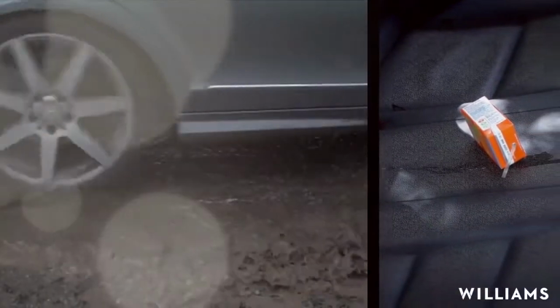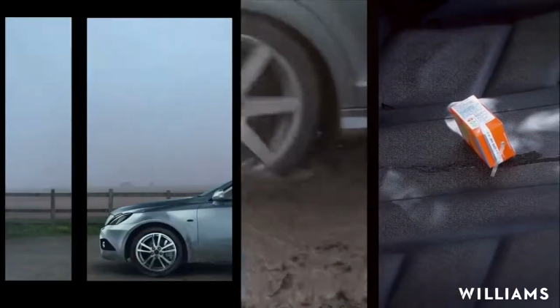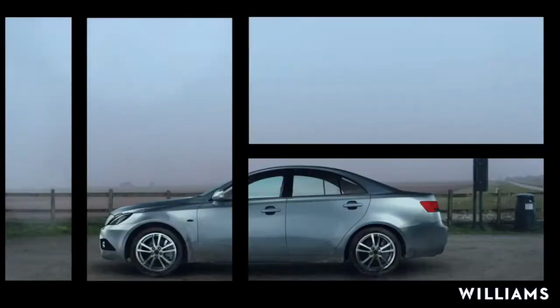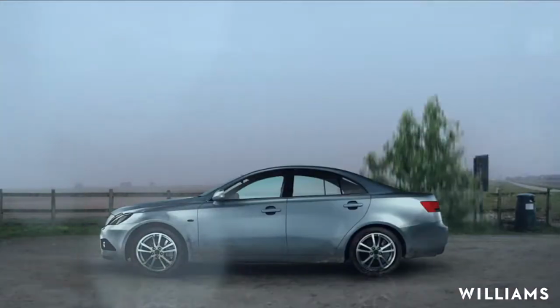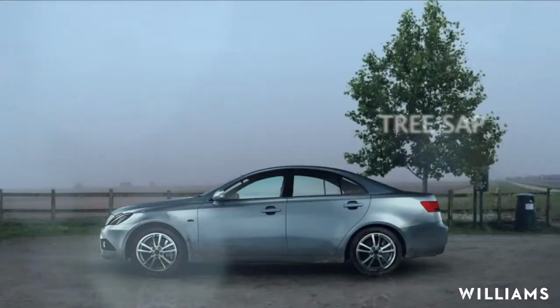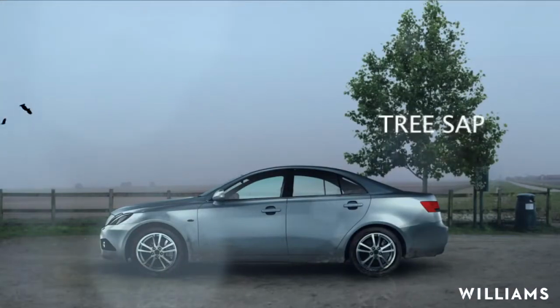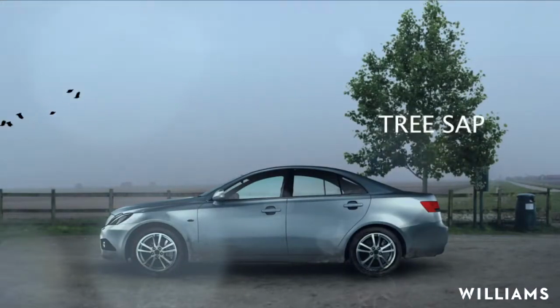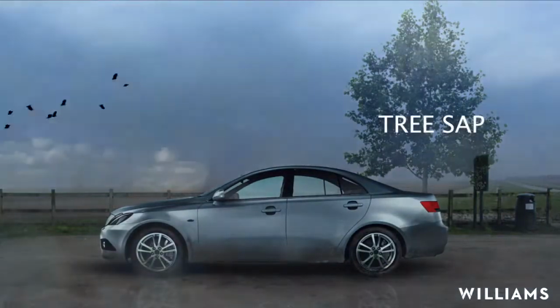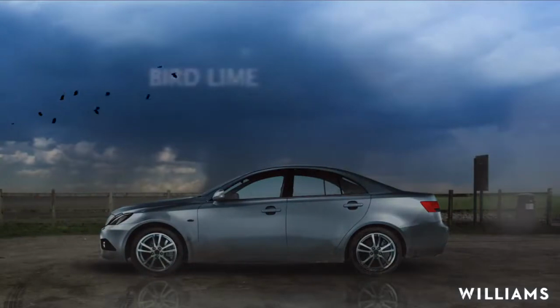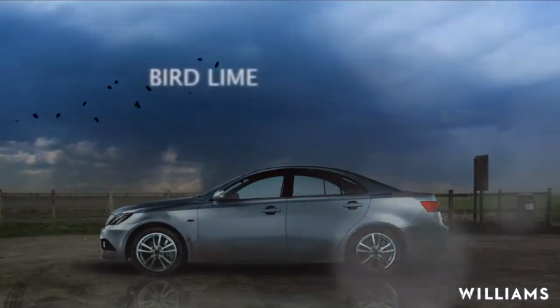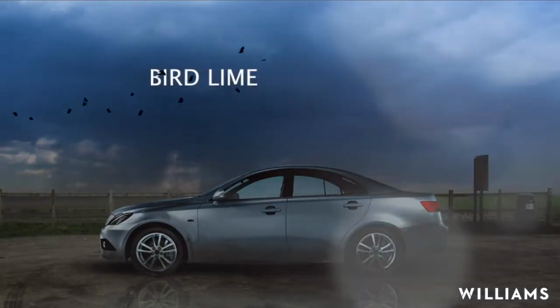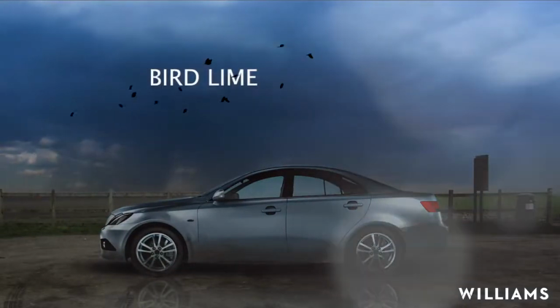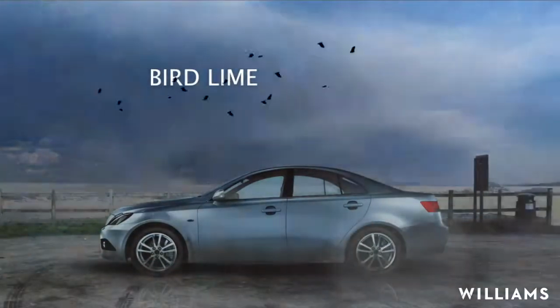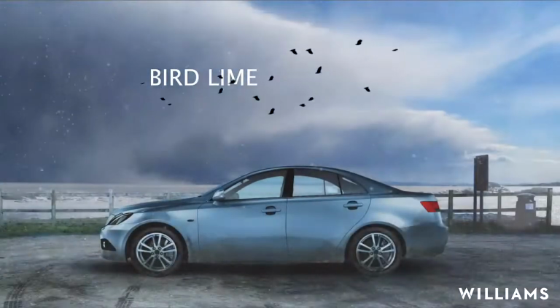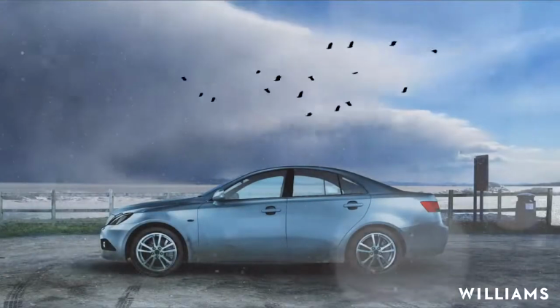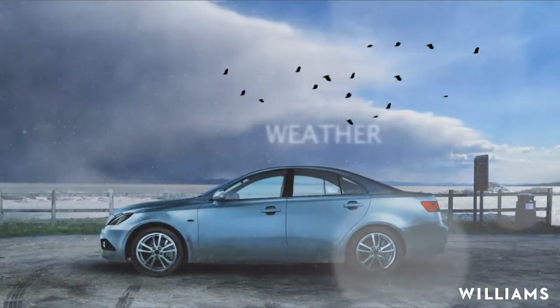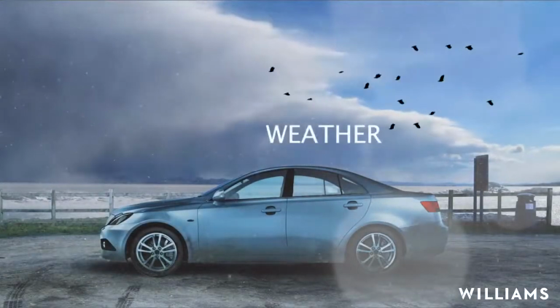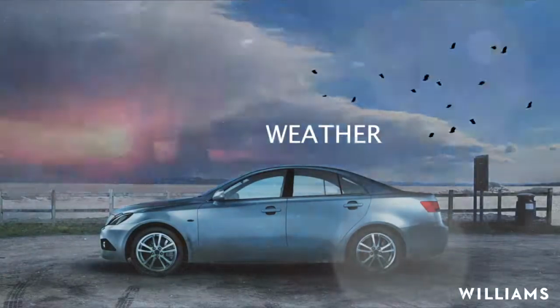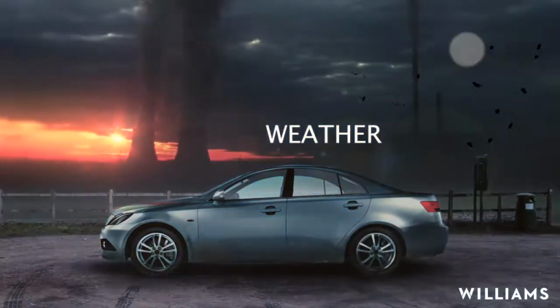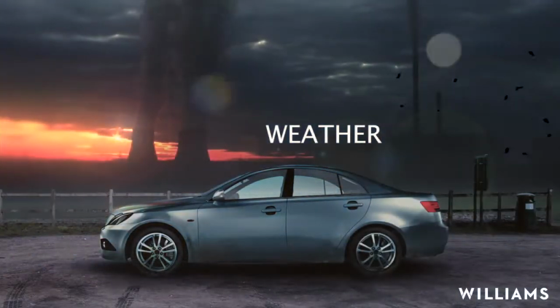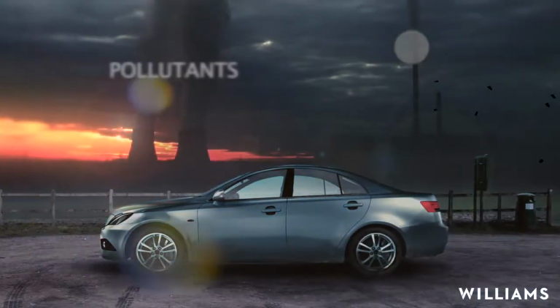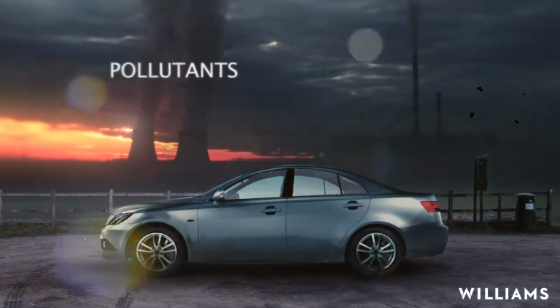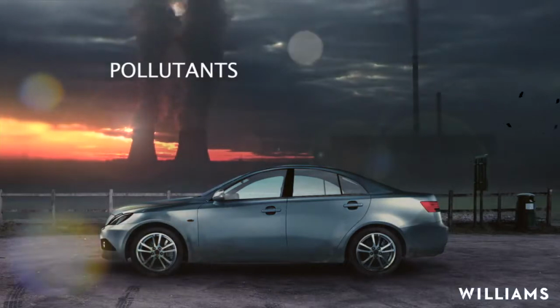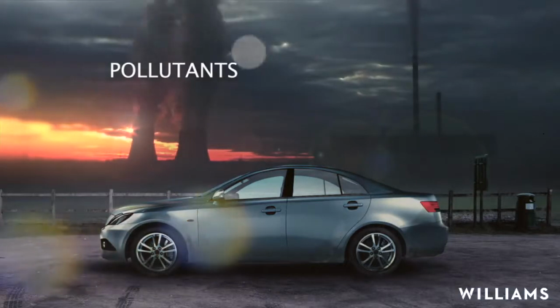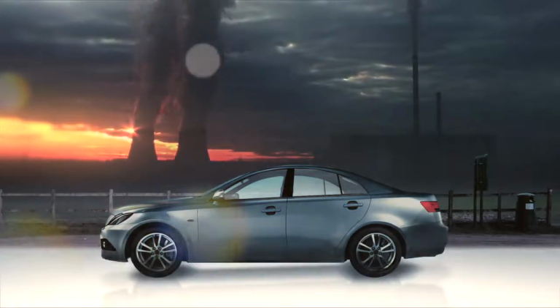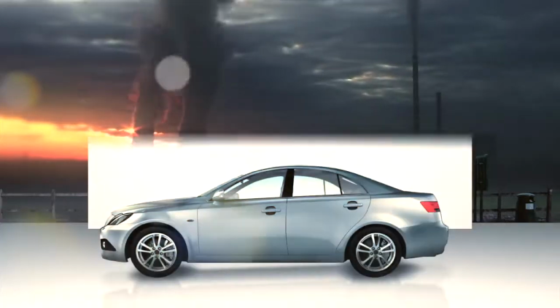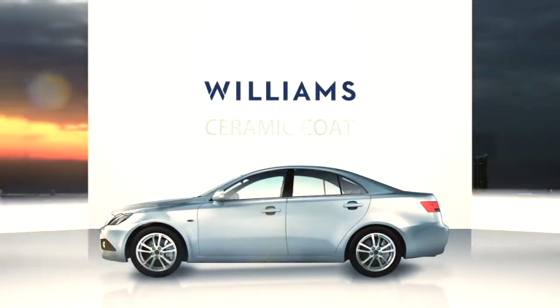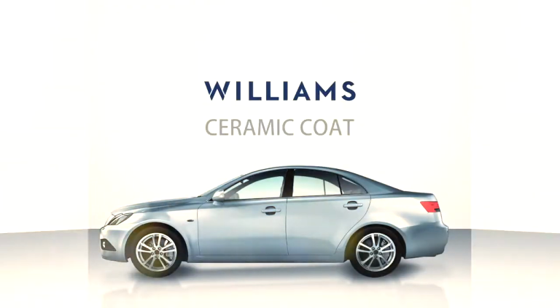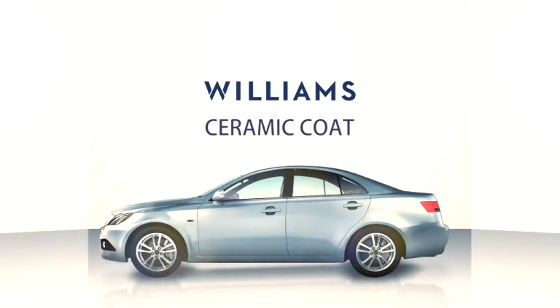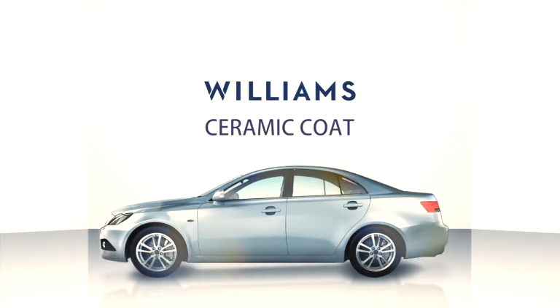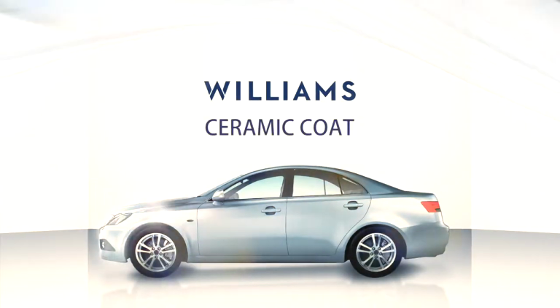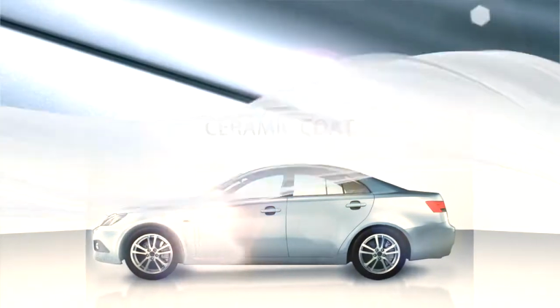Be it tree sap, bird lime, unpredictable weather, or pollutants — Ceramic Coat paint protection protects your vehicle.